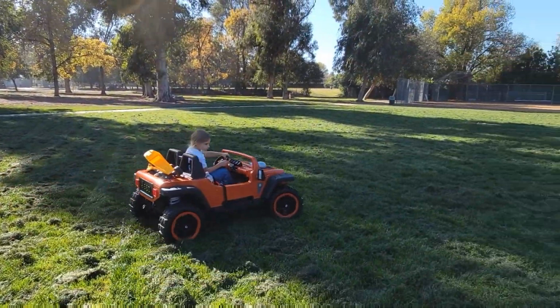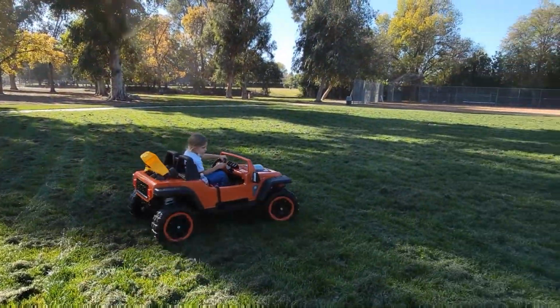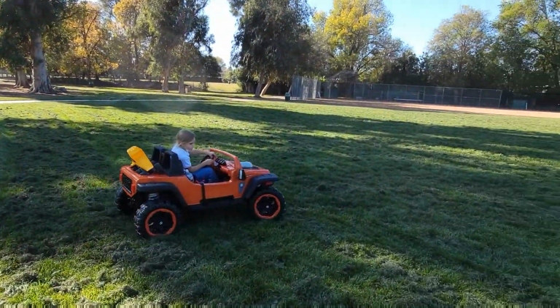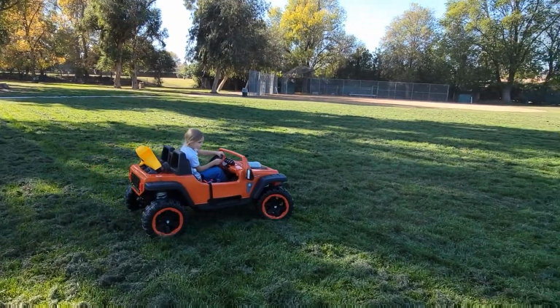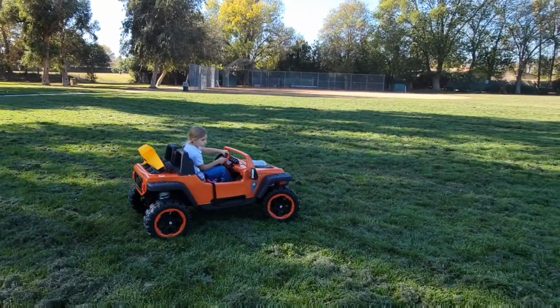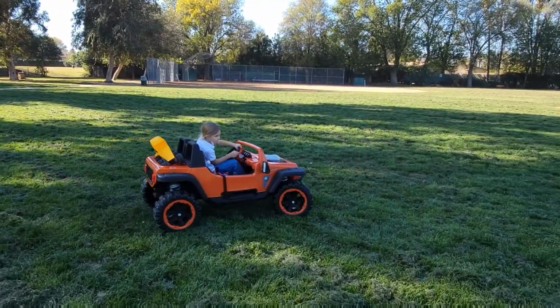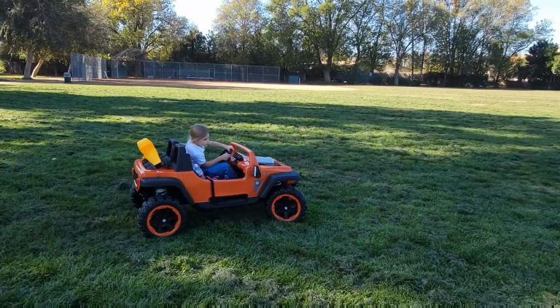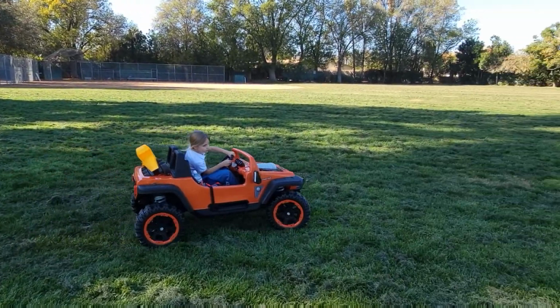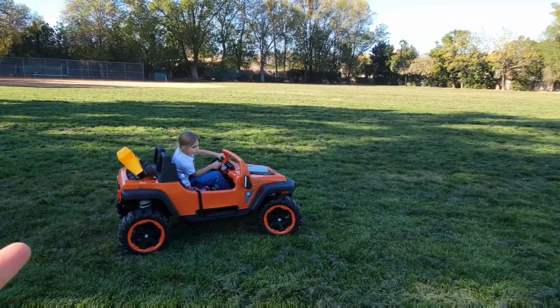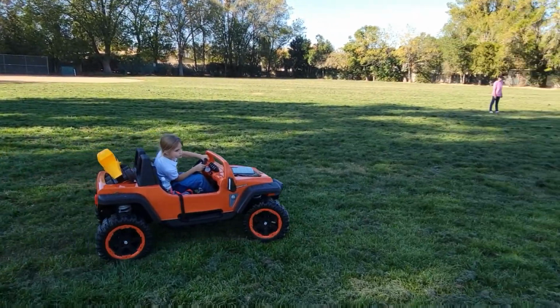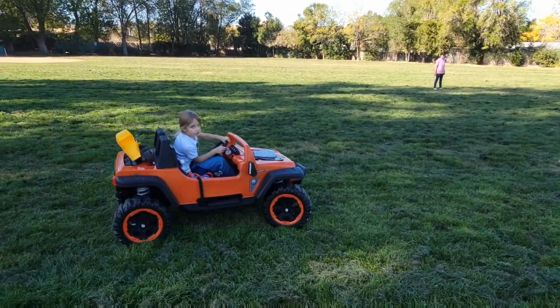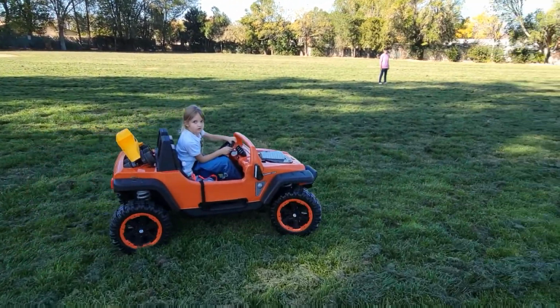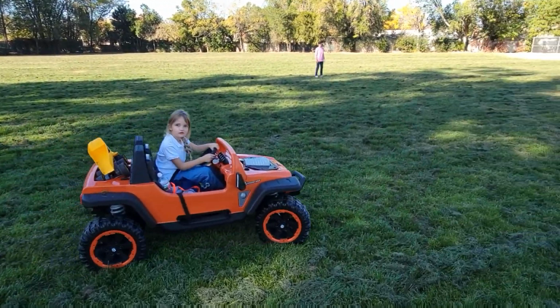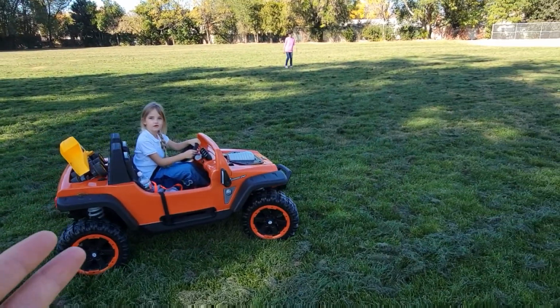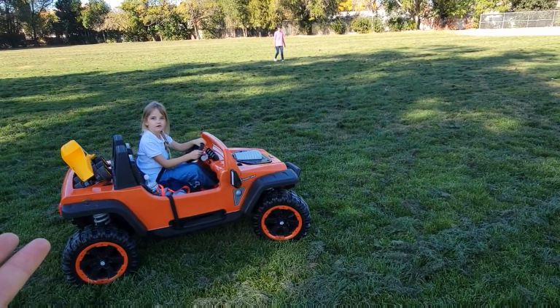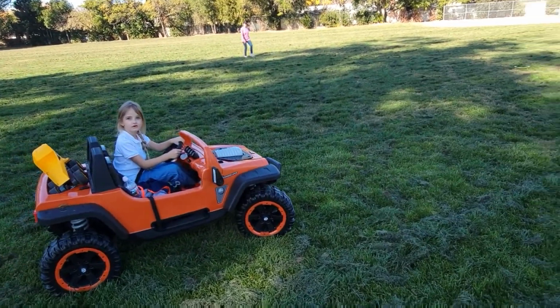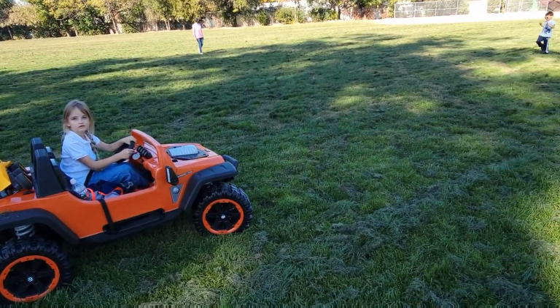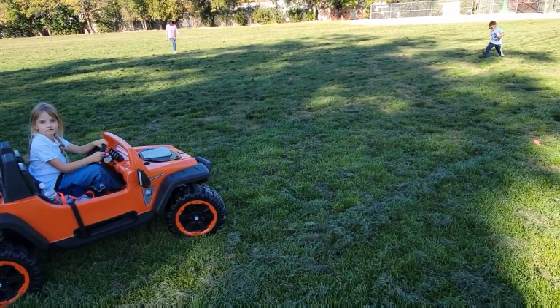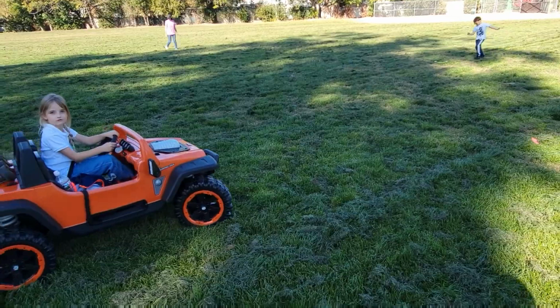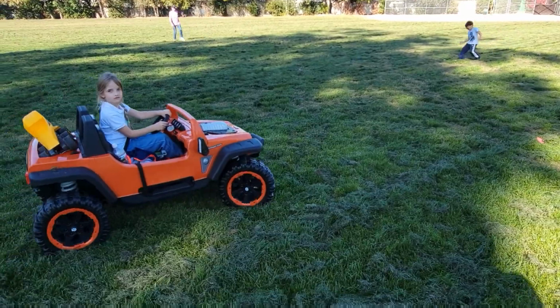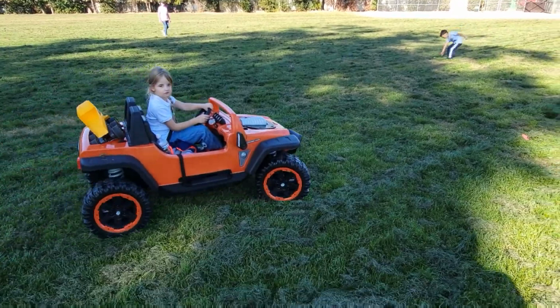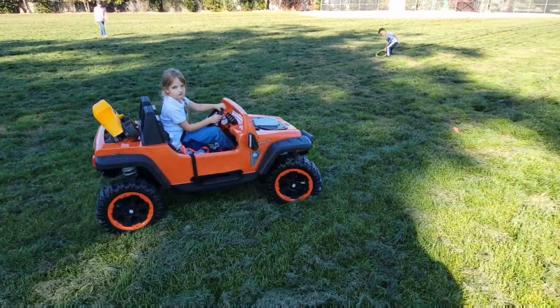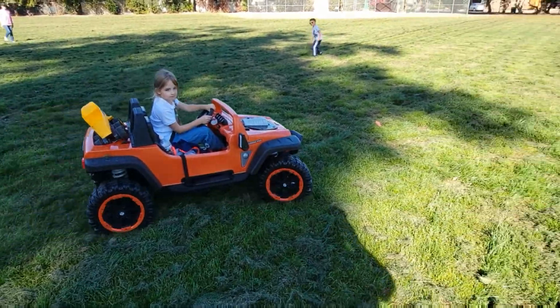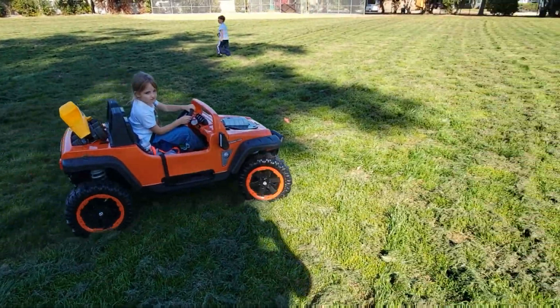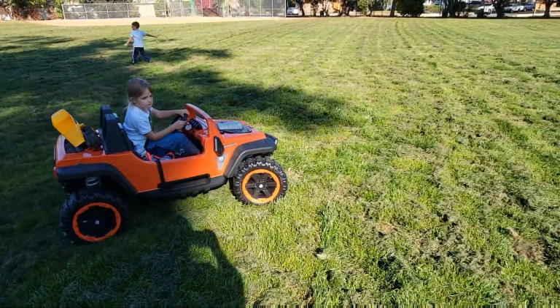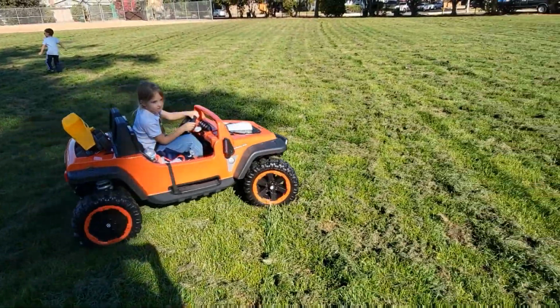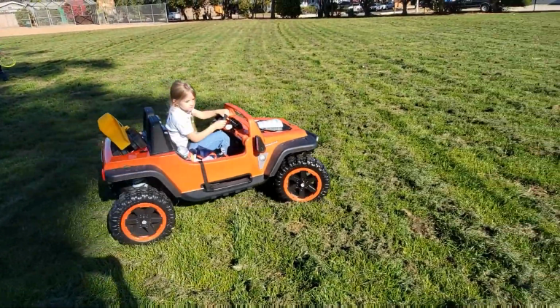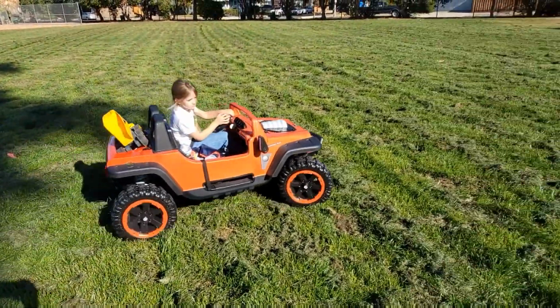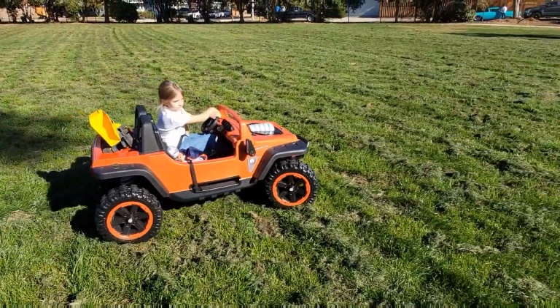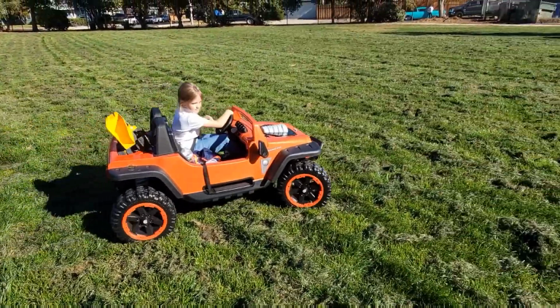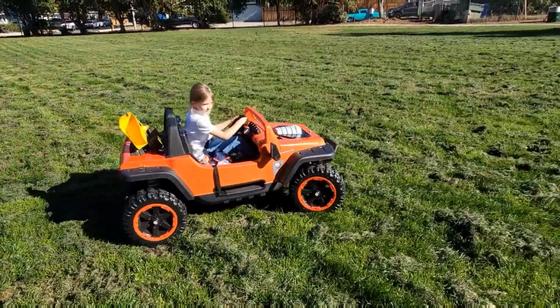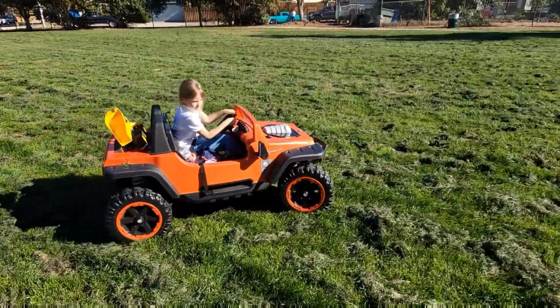So this truck comes with two speeds — this is the second speed, up to 5 miles per hour. And as you can see on the grass, it's a little bit slow, but still fast for the kids.